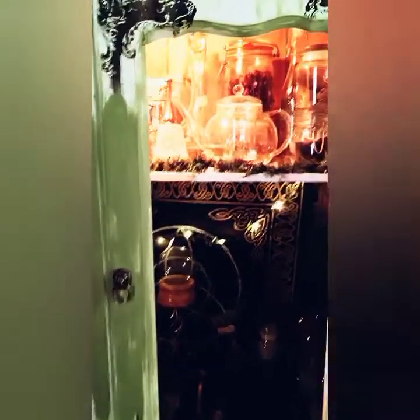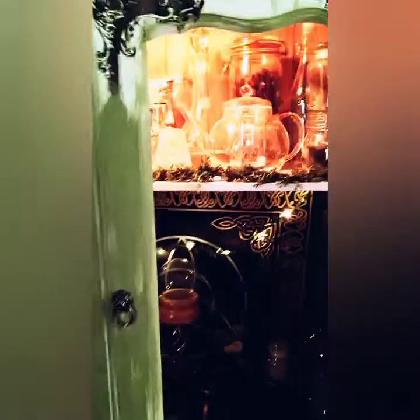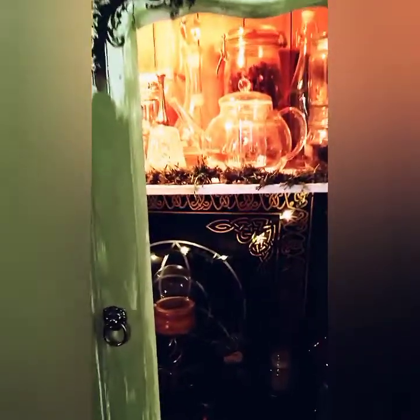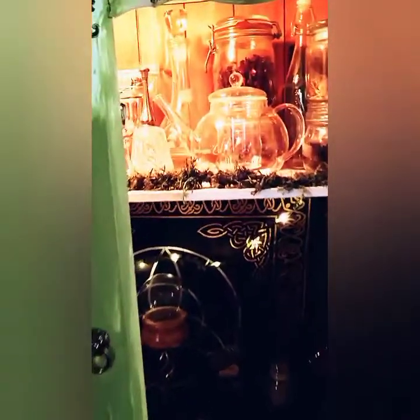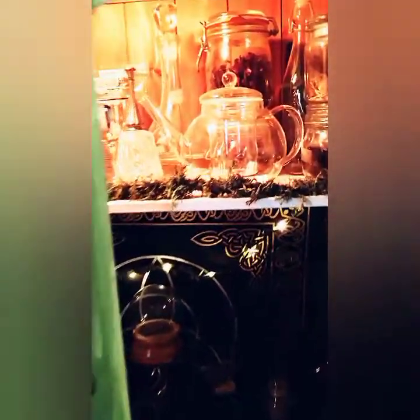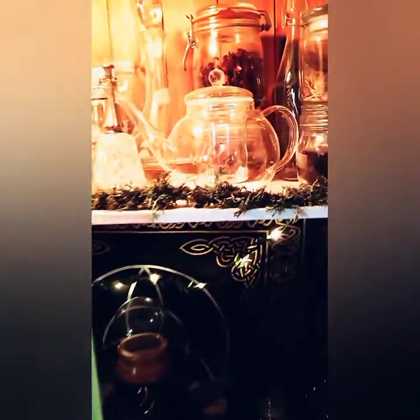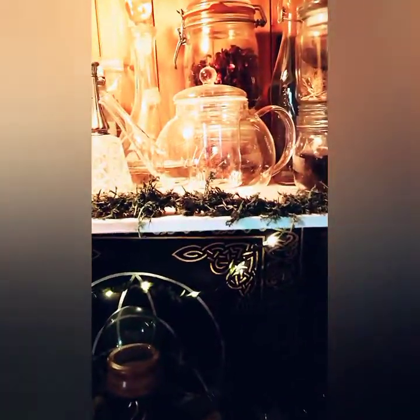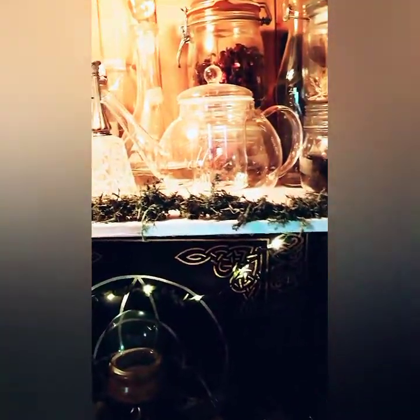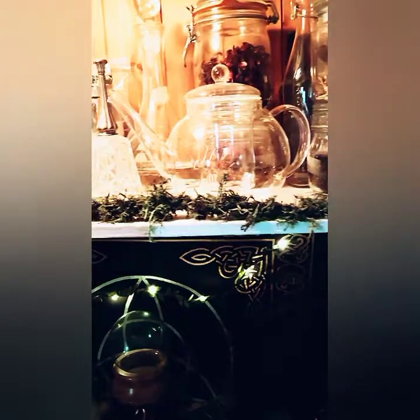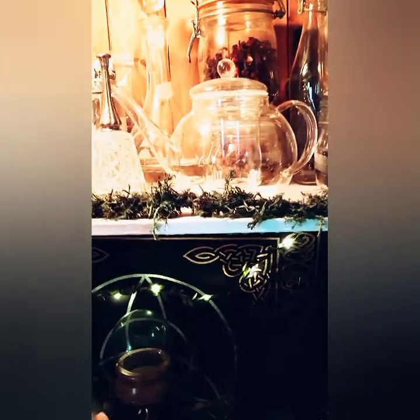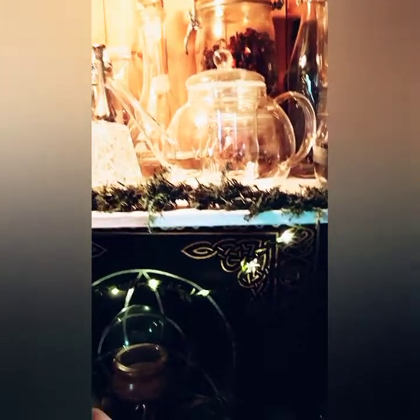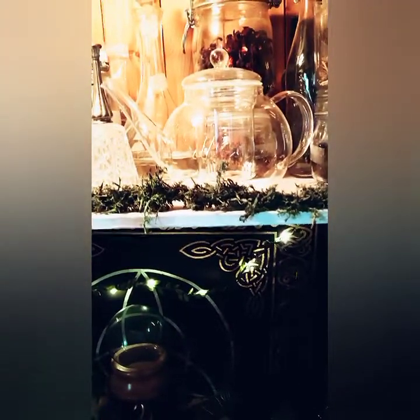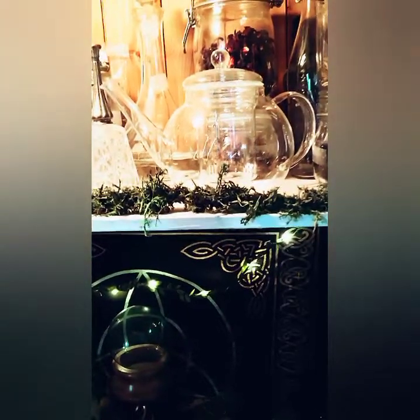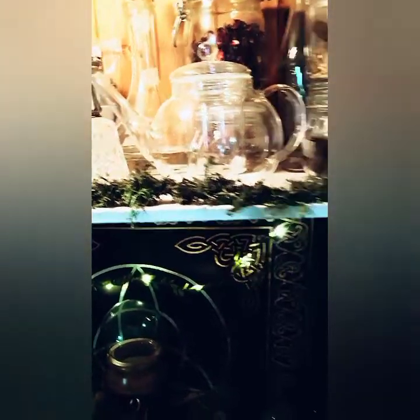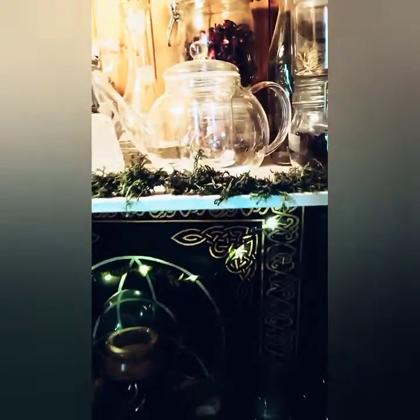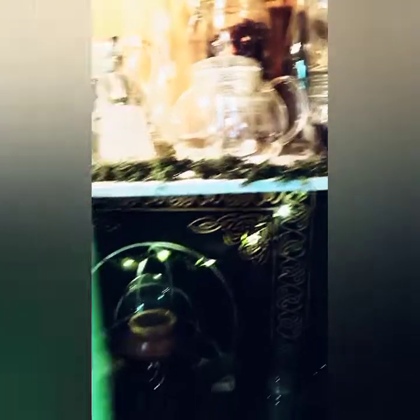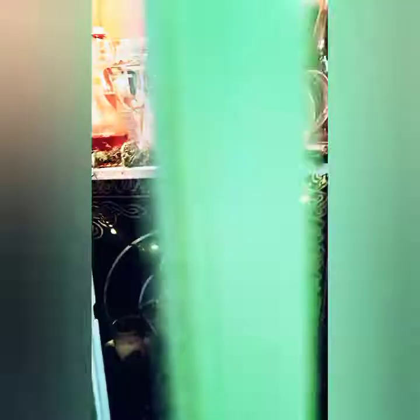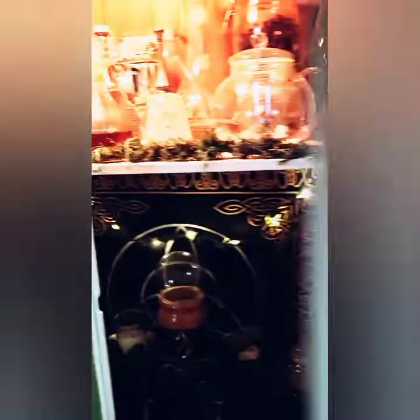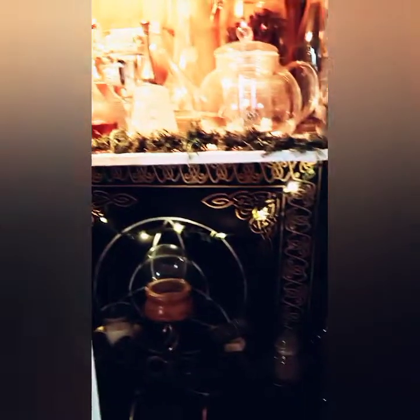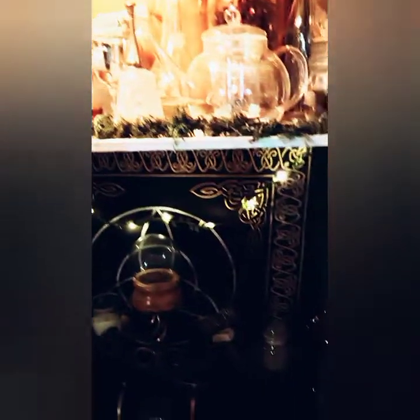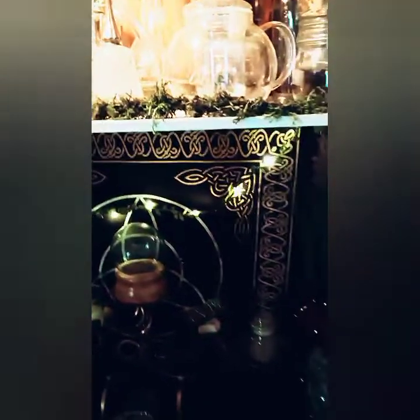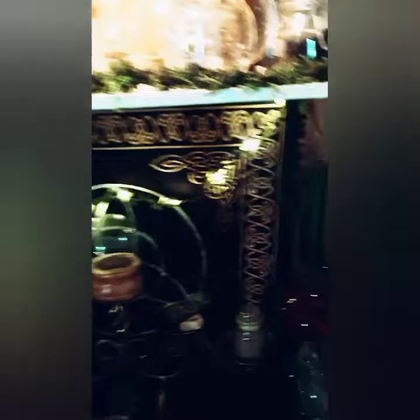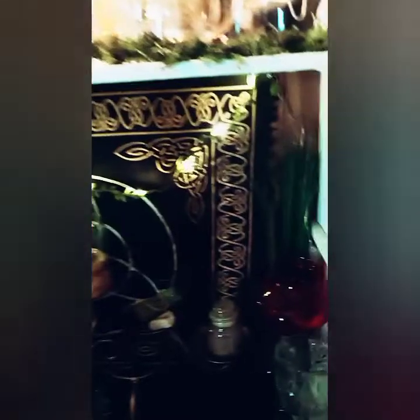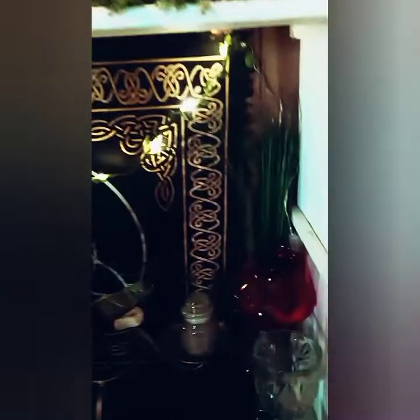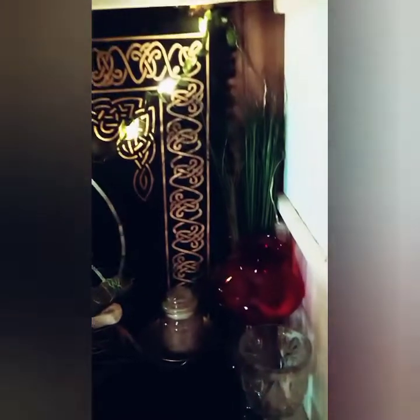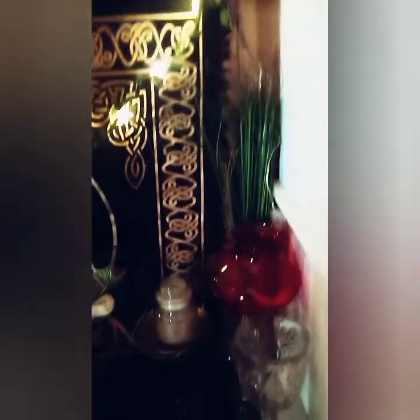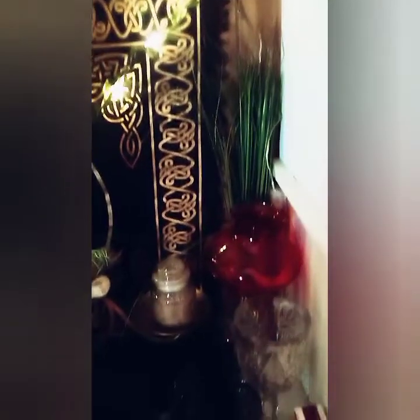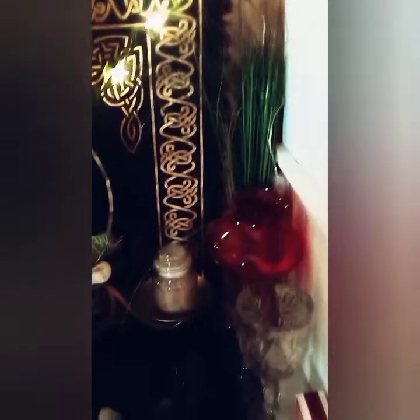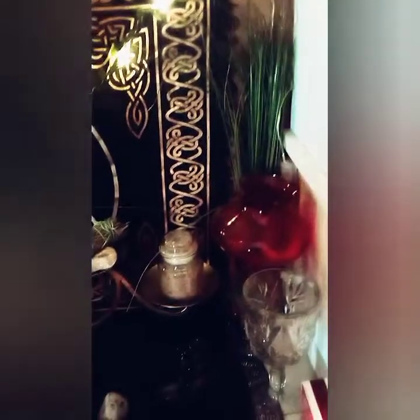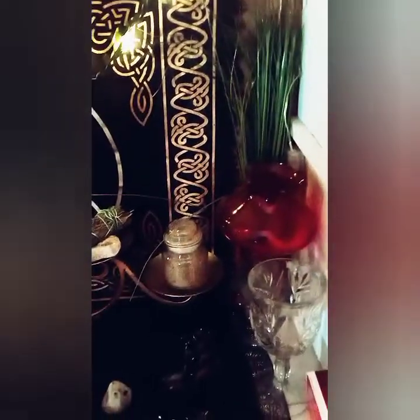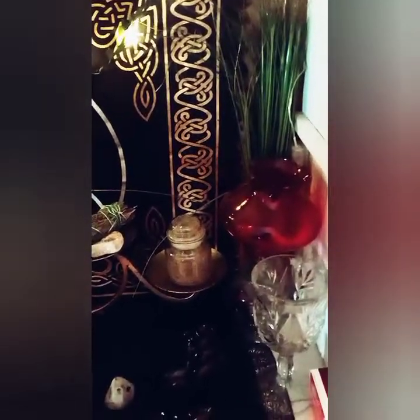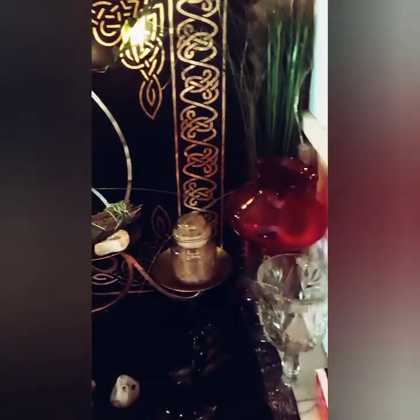There is my goblet that I drink out of, sand from the beach, water from the beach, some bone, selenite, and my book of shadows, my grimoire, some matches.